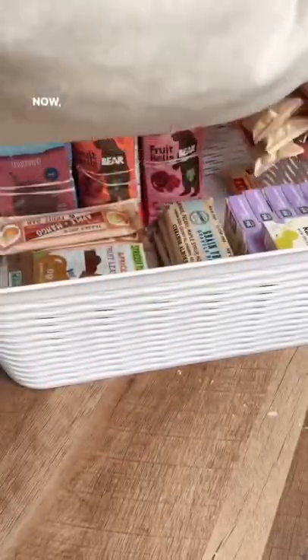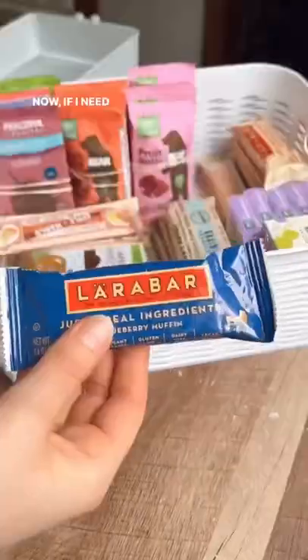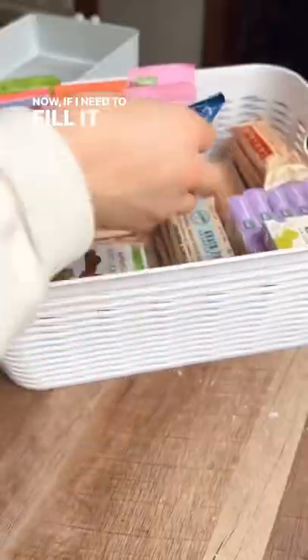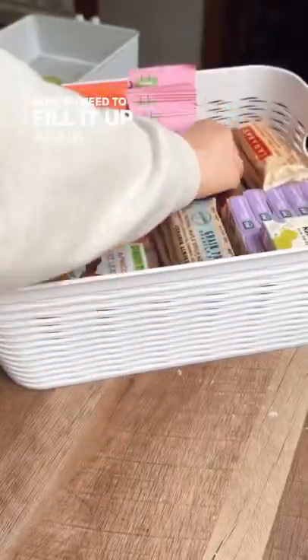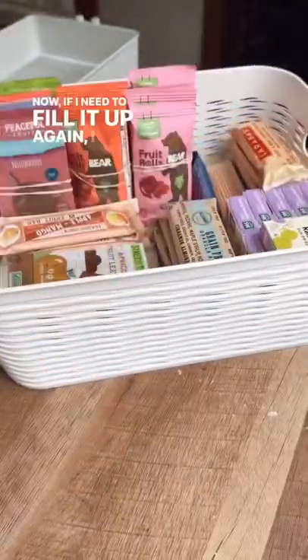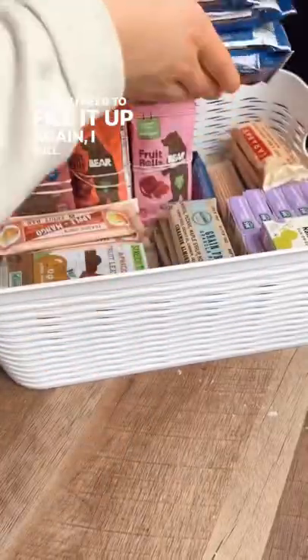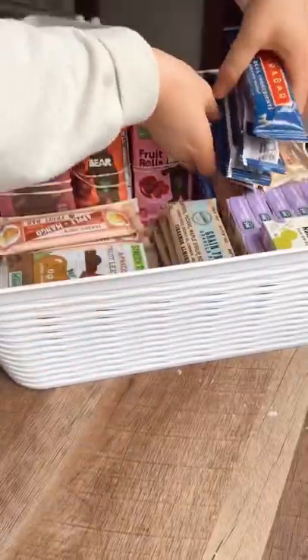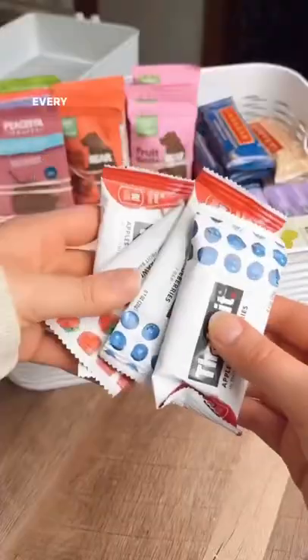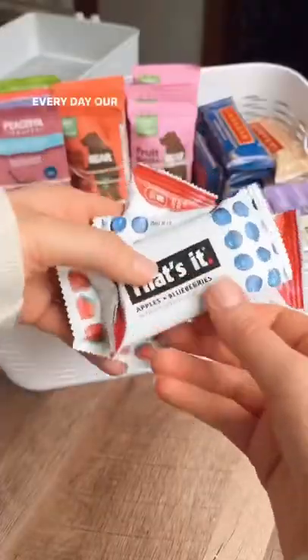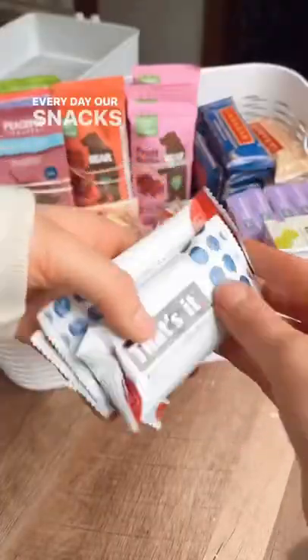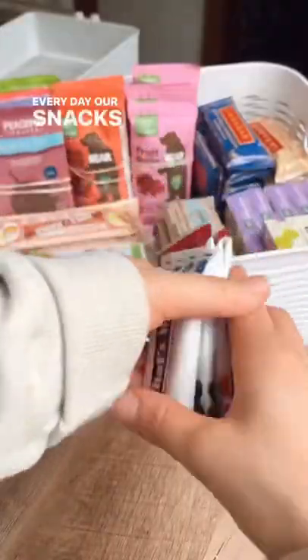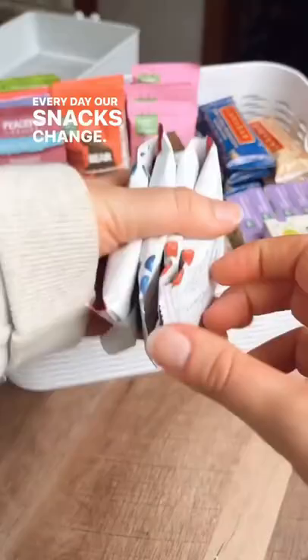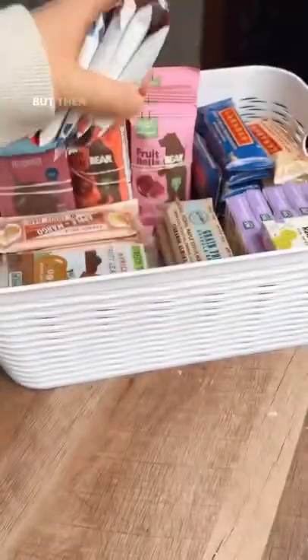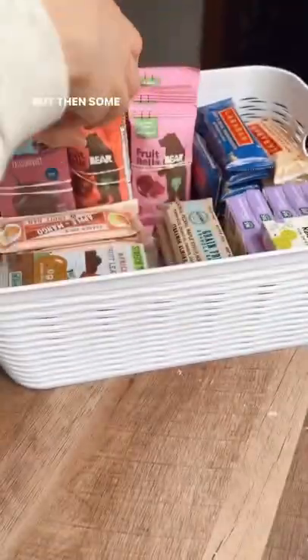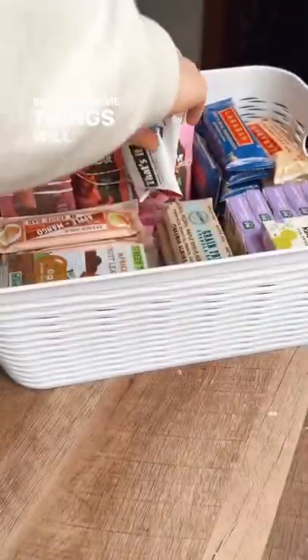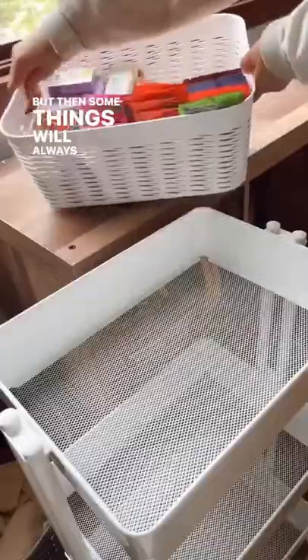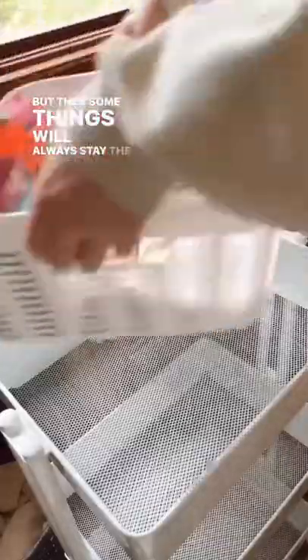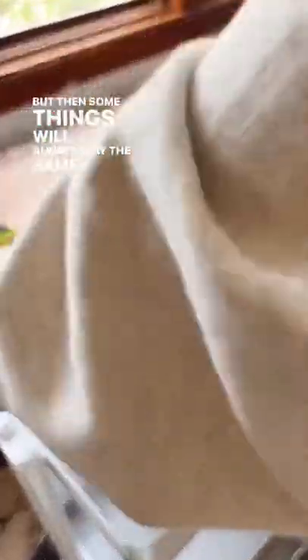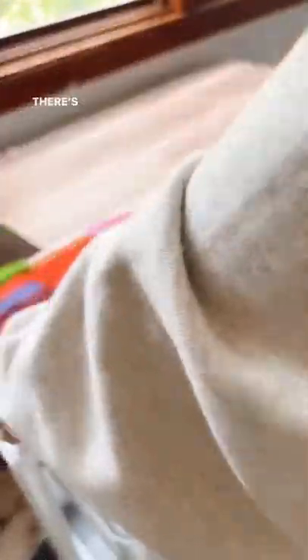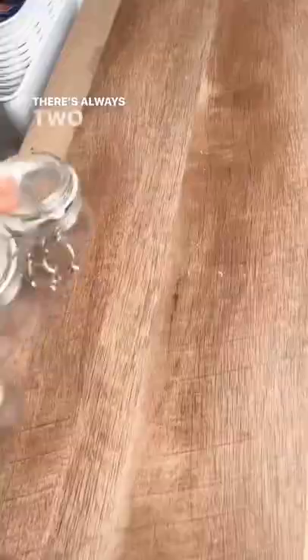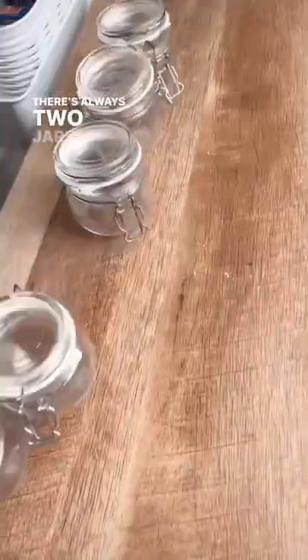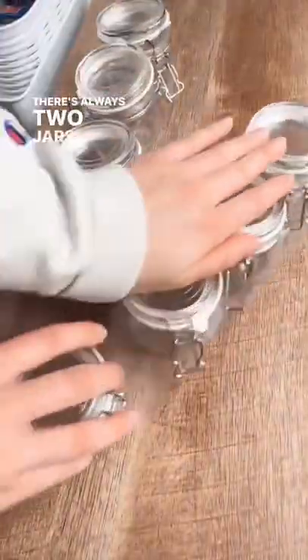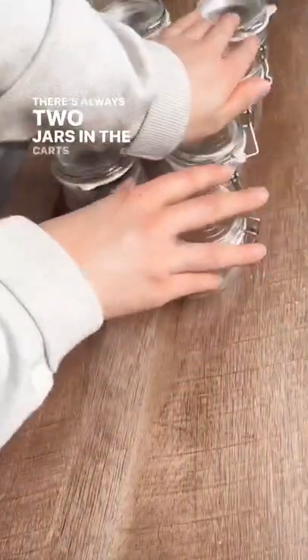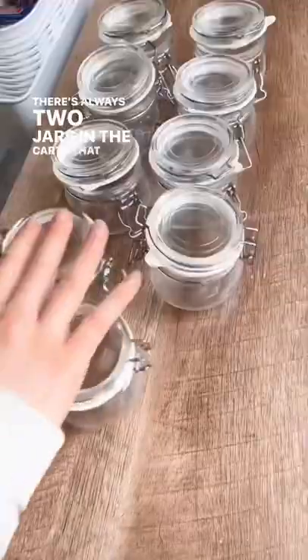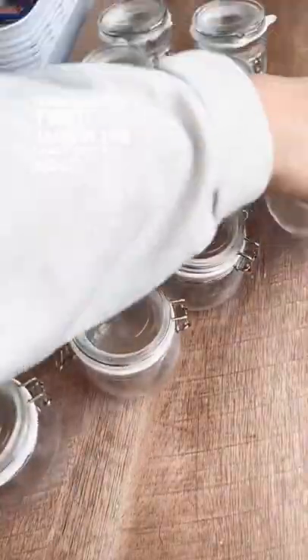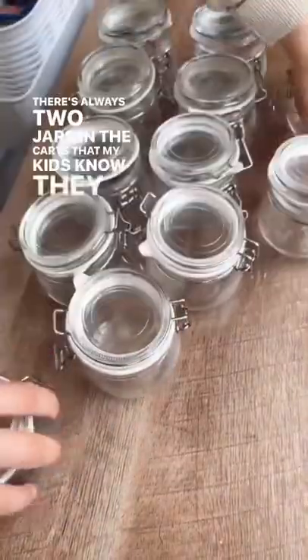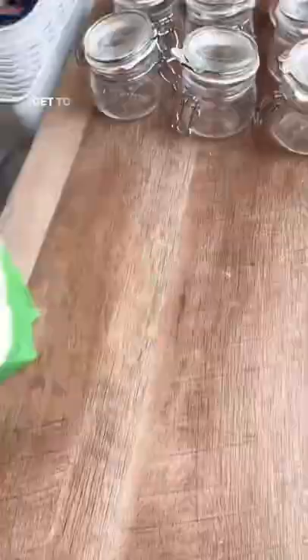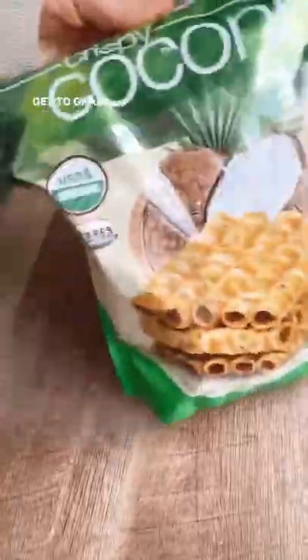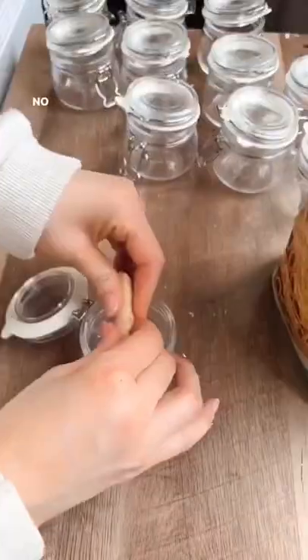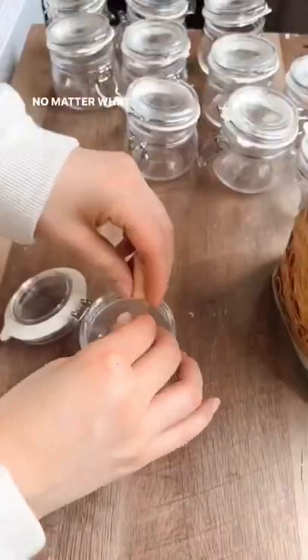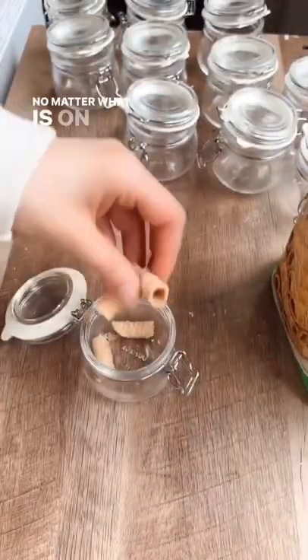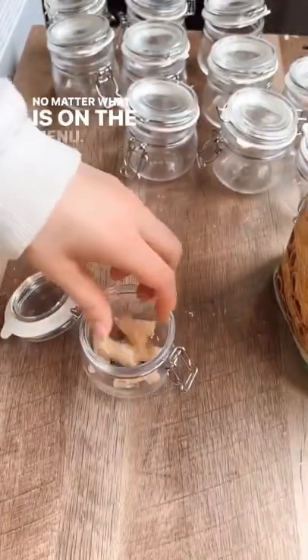Now if I need to fill it up again, I will. Every day our snacks change, but some things will always stay the same. There are always two jars in the cart that my kids know they get to grab, no matter what is on the menu.